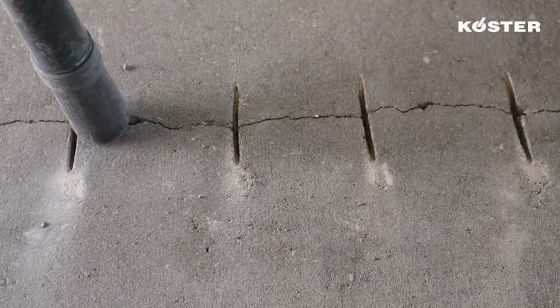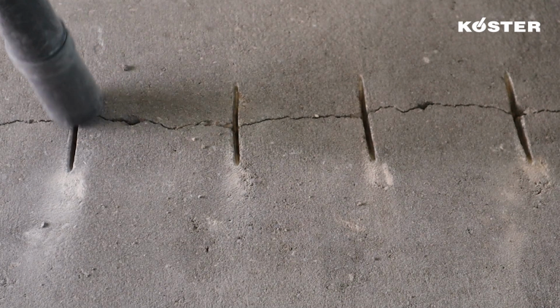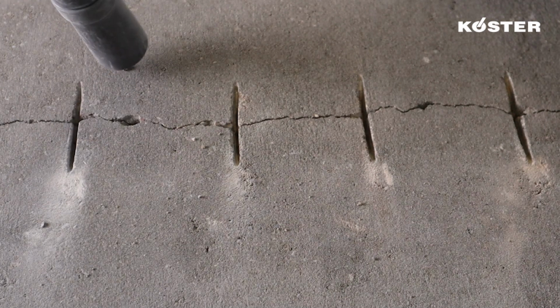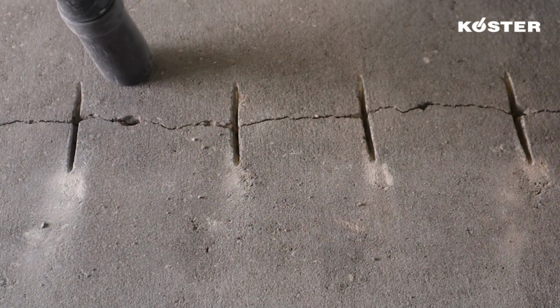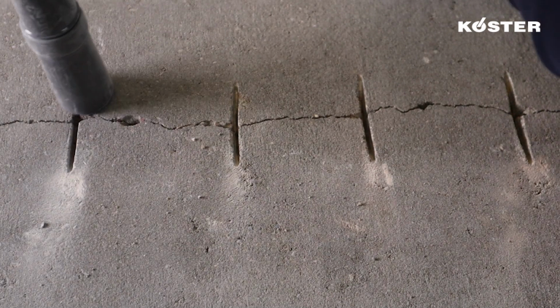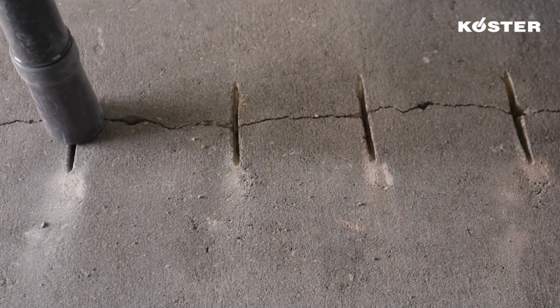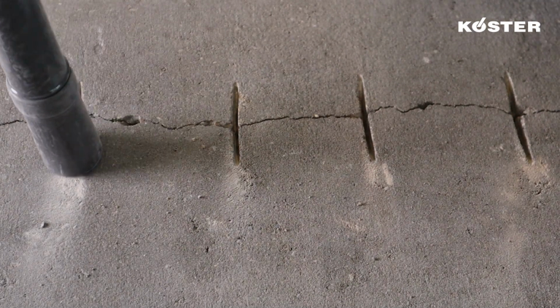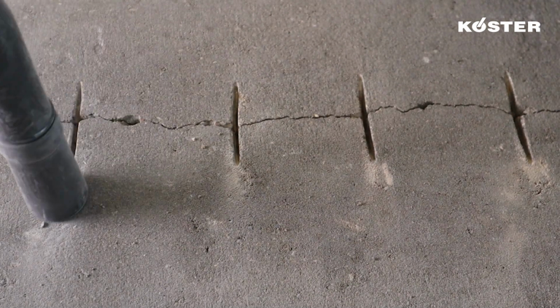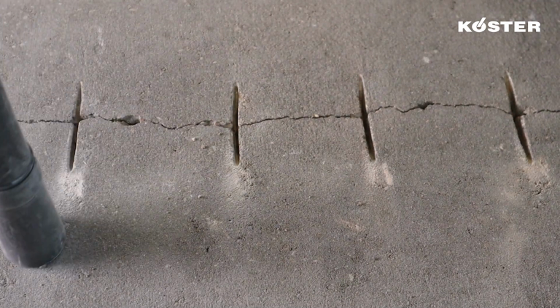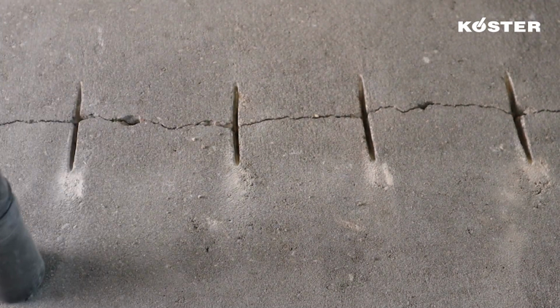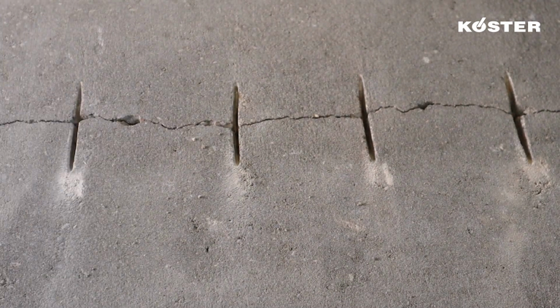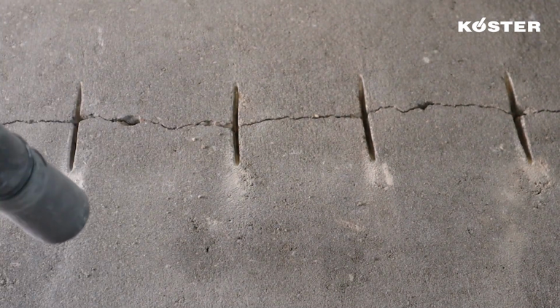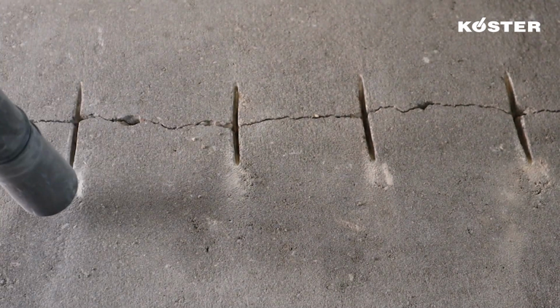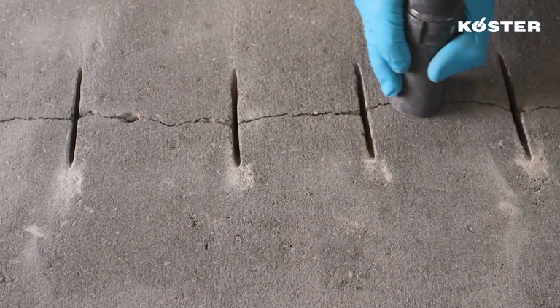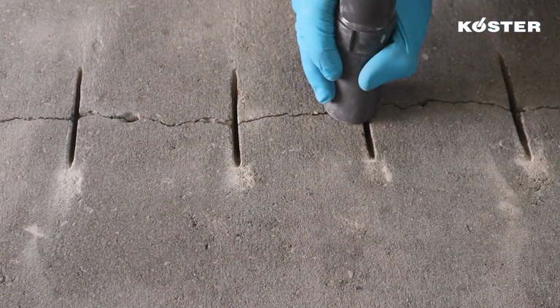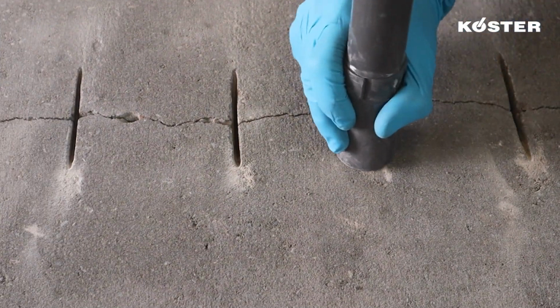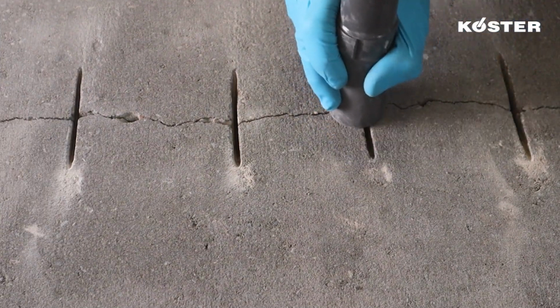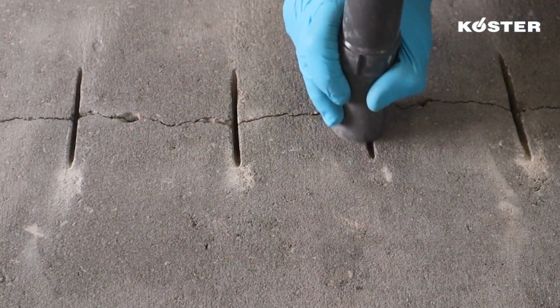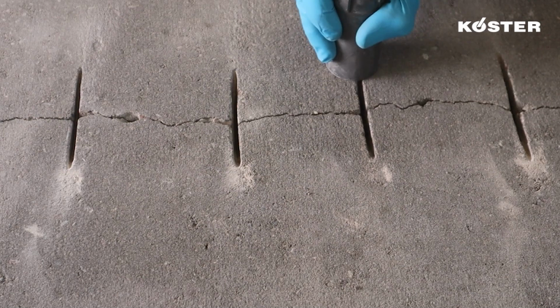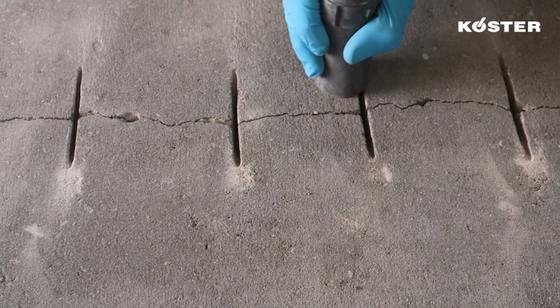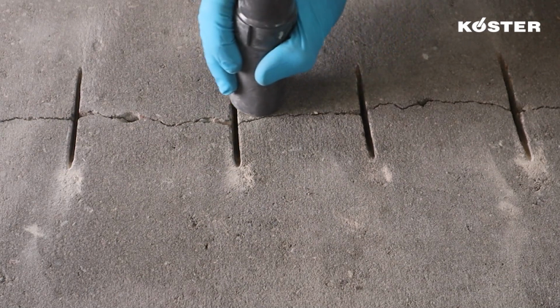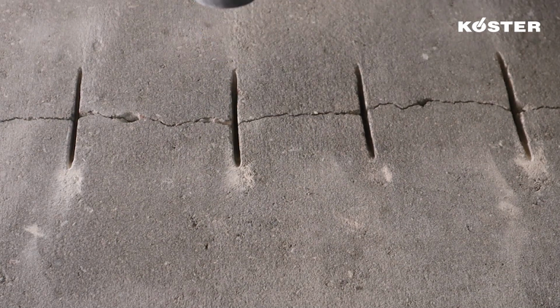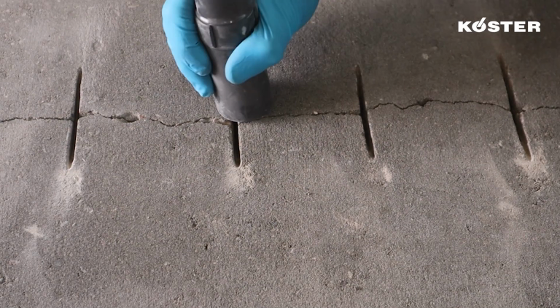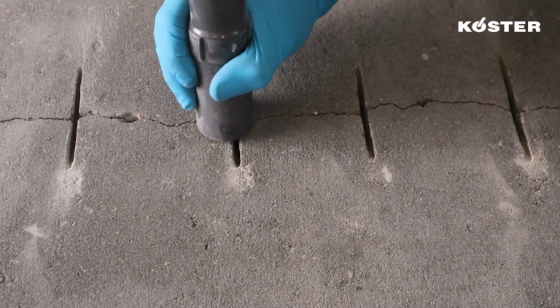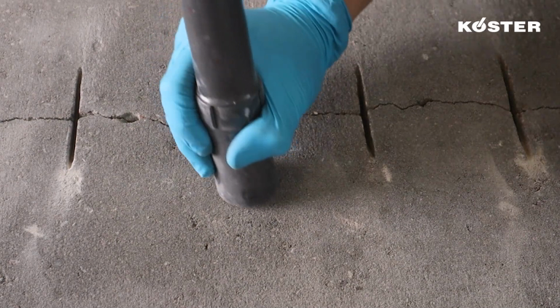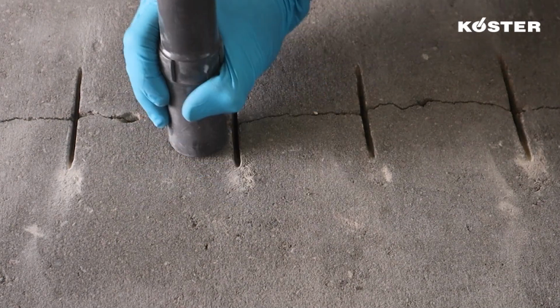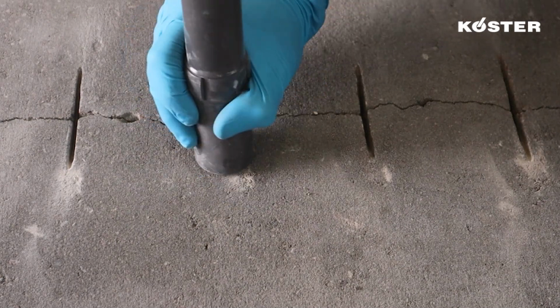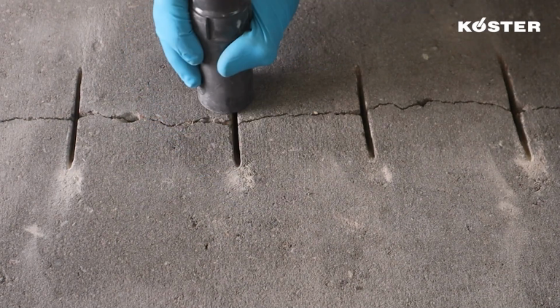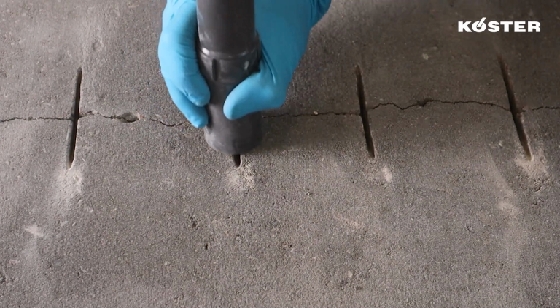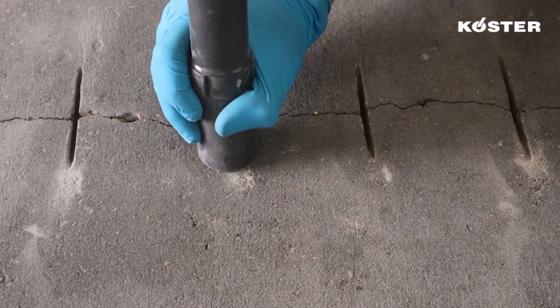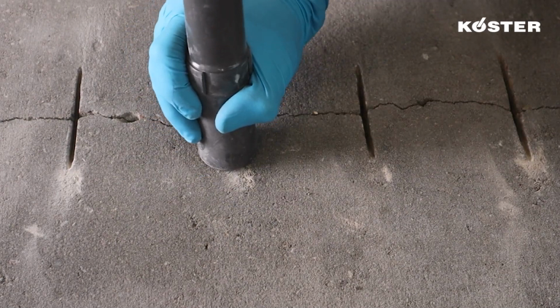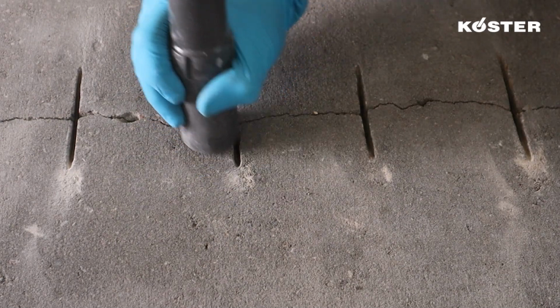Thorough cleaning of the crack and crosscuts is imperative to ensure the elimination of loose particles, oils, grease and other contaminants.